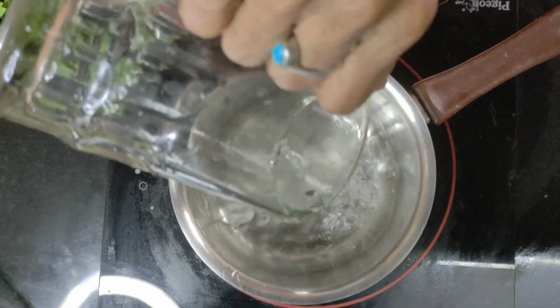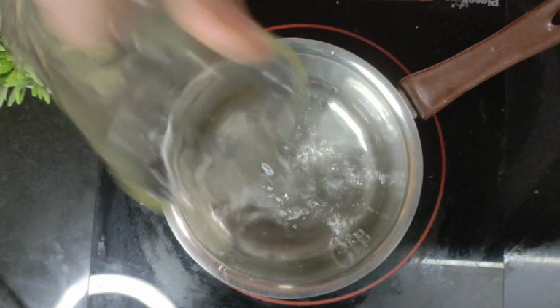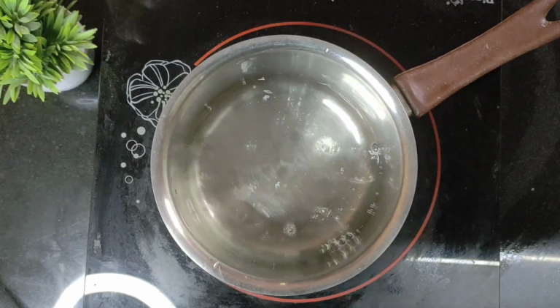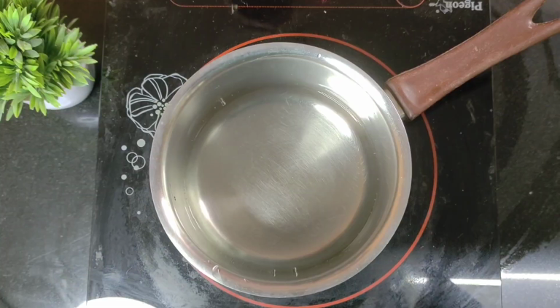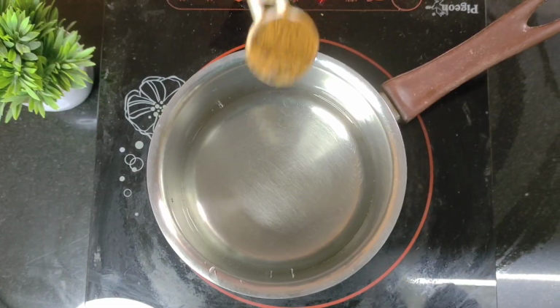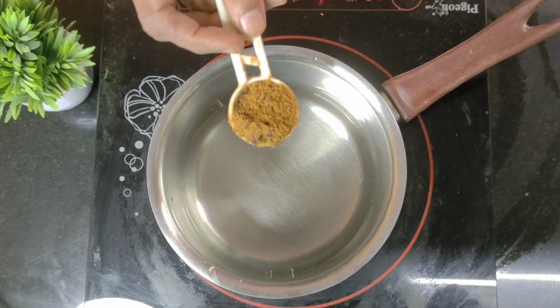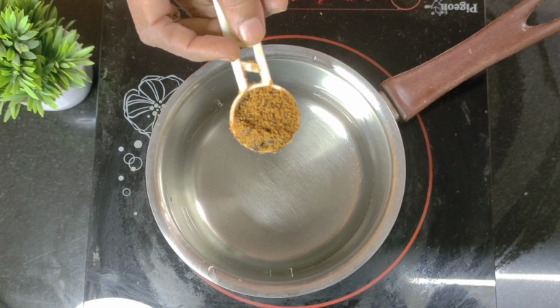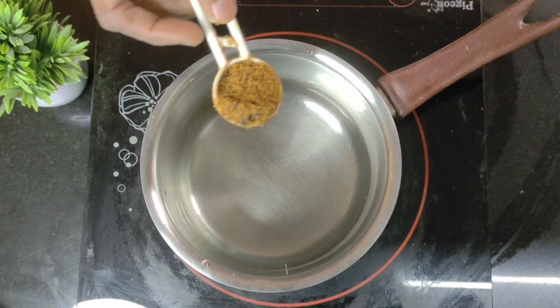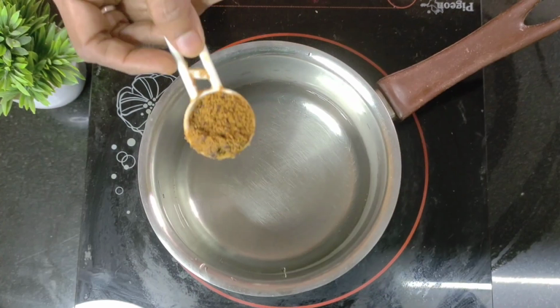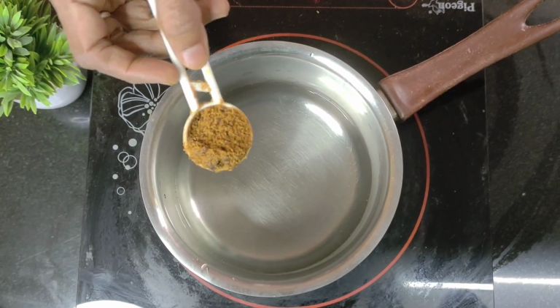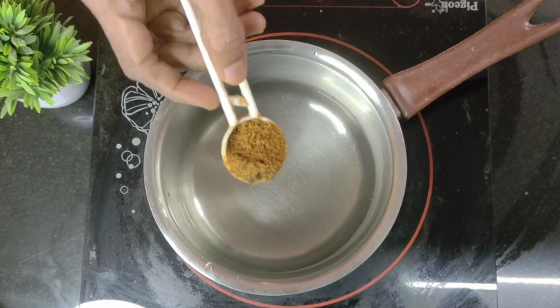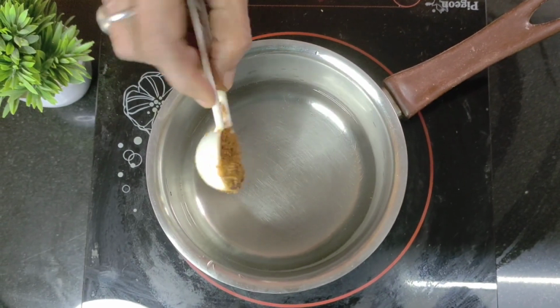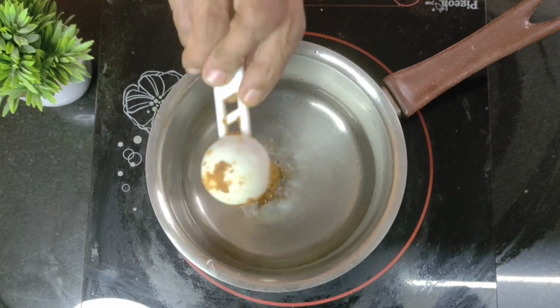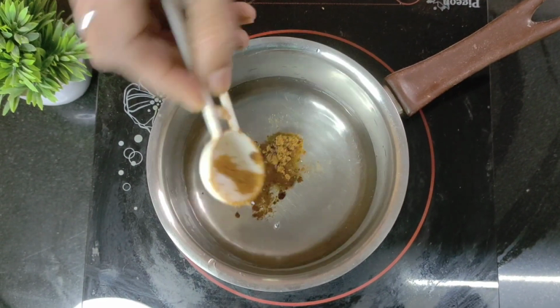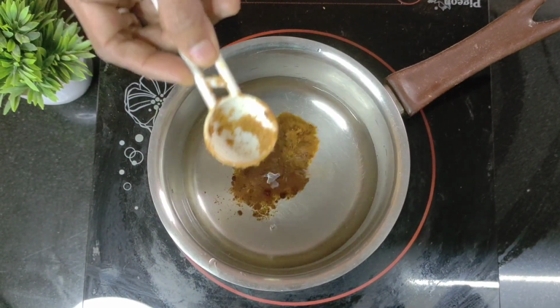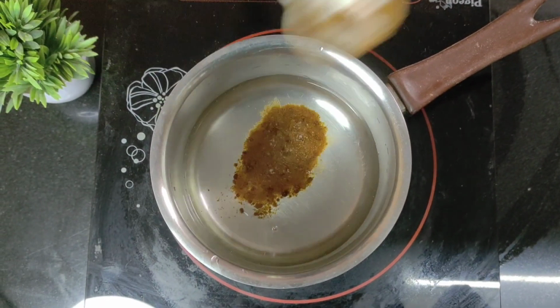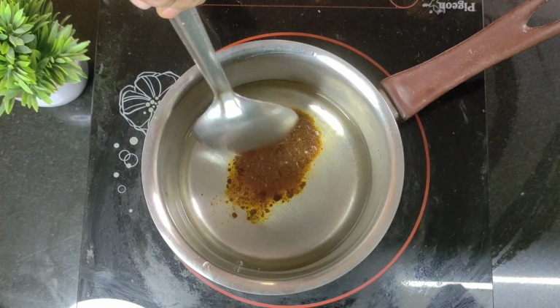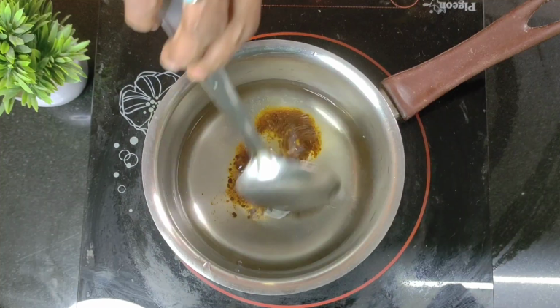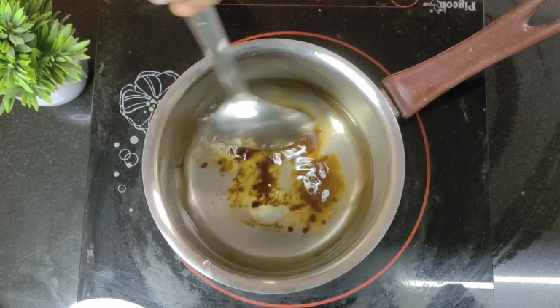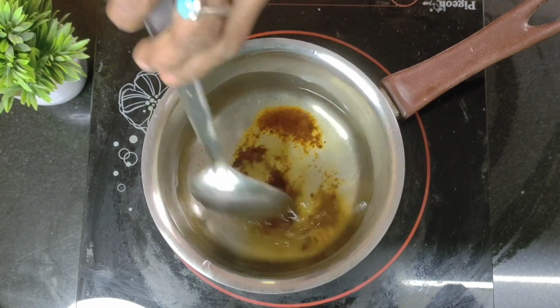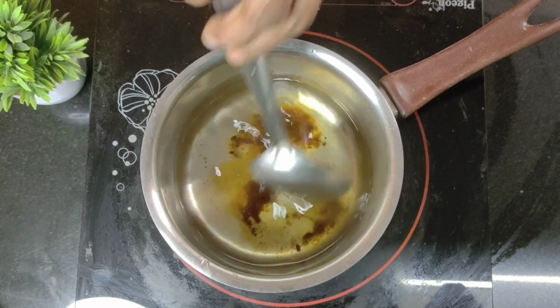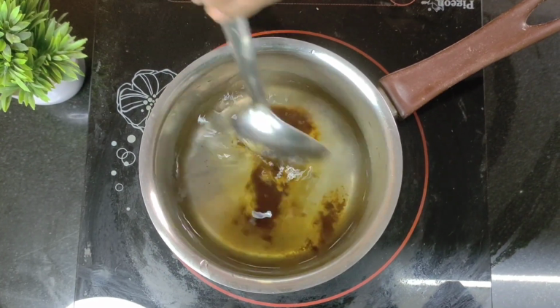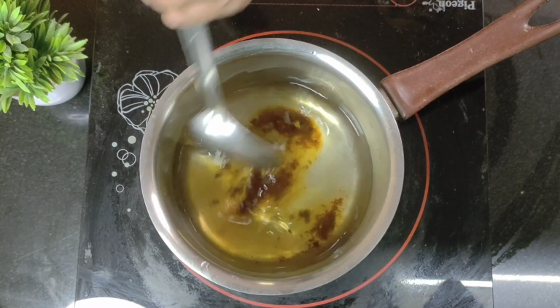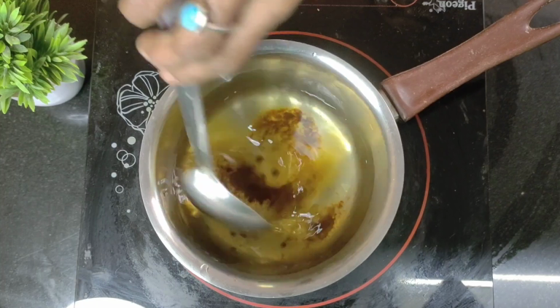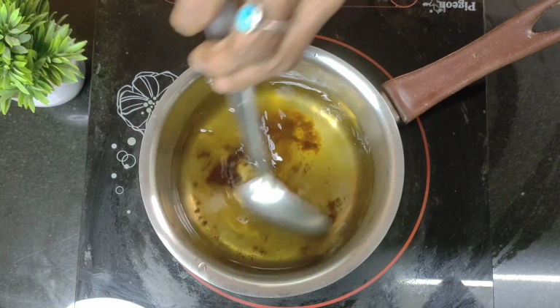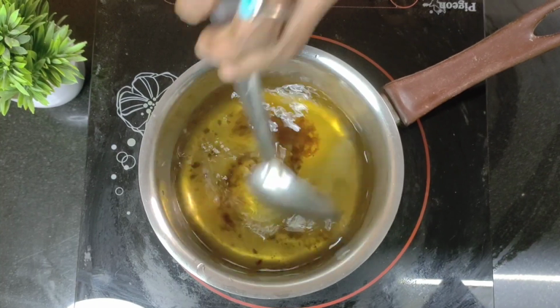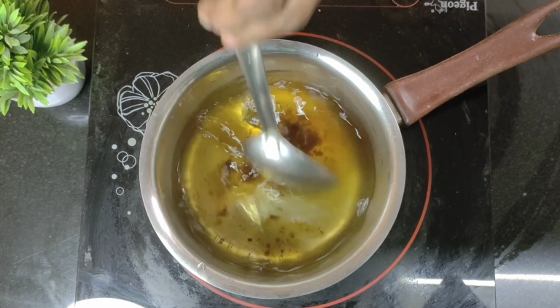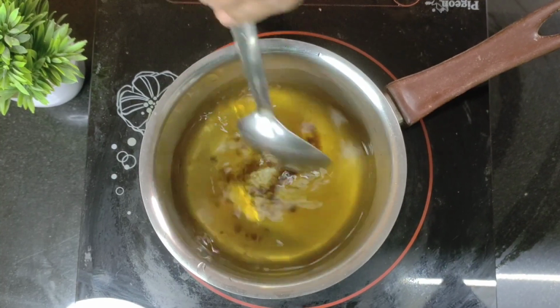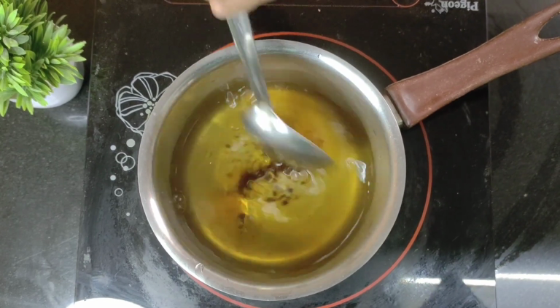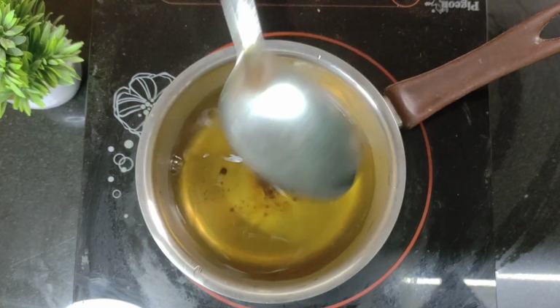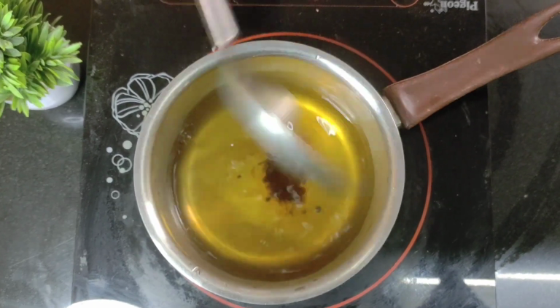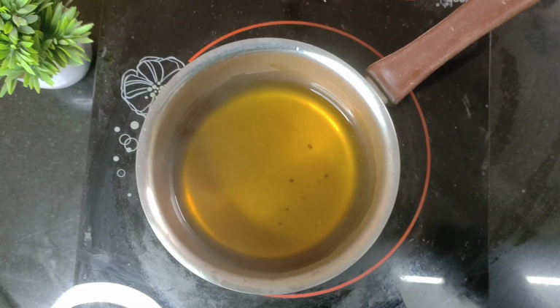To this we add a spoon of jaggery depending on your taste. Allow the jaggery to dissolve slowly and the water to boil simultaneously.